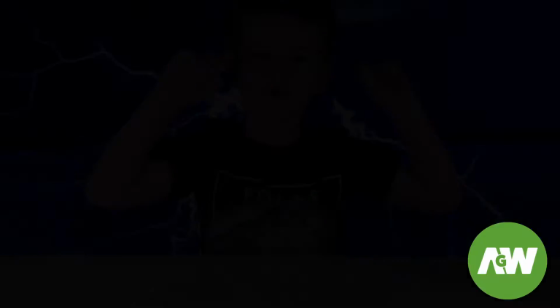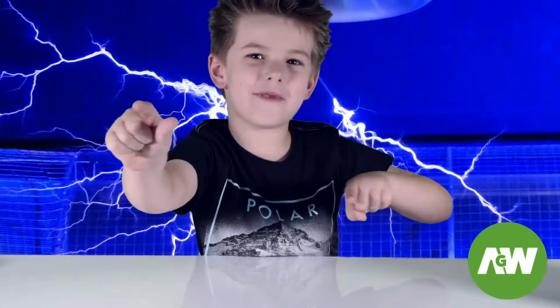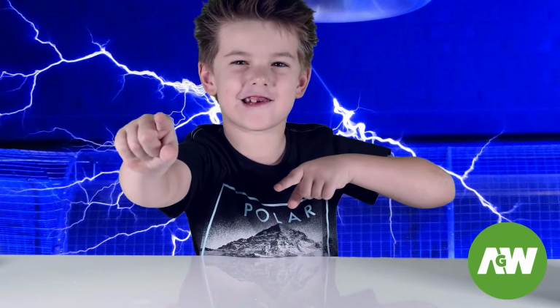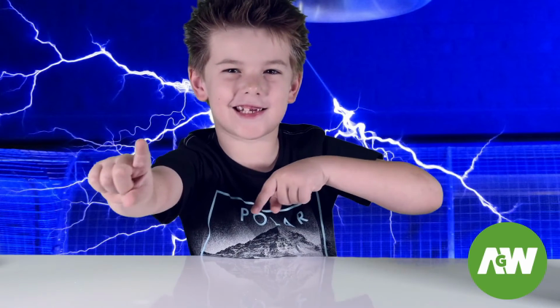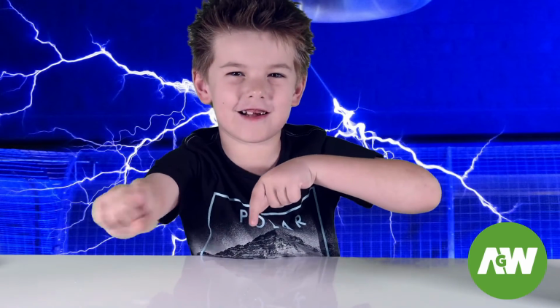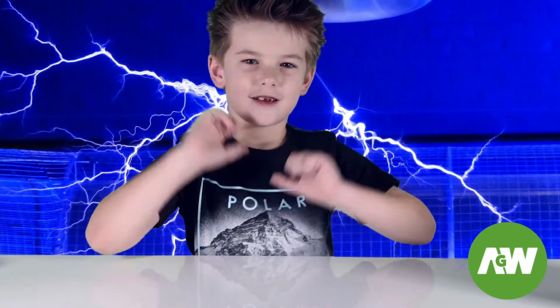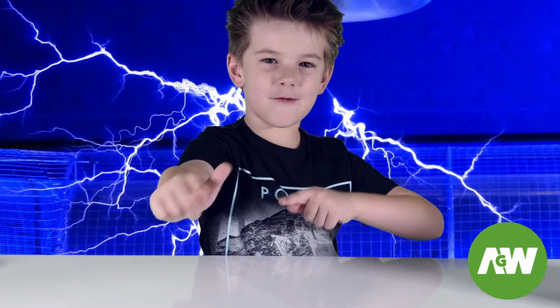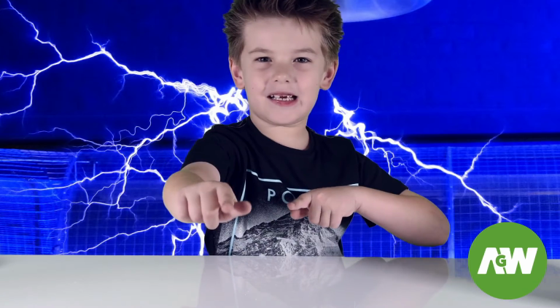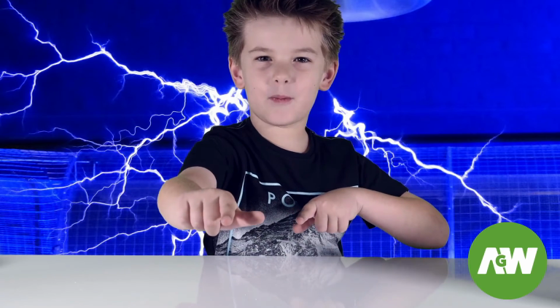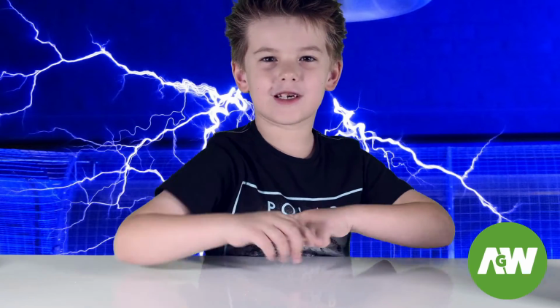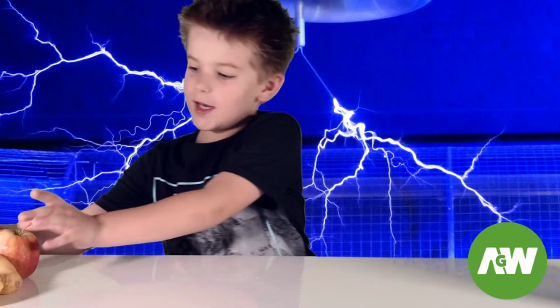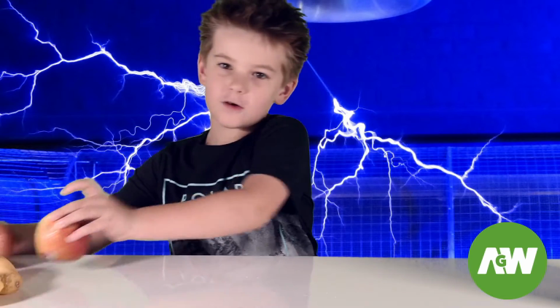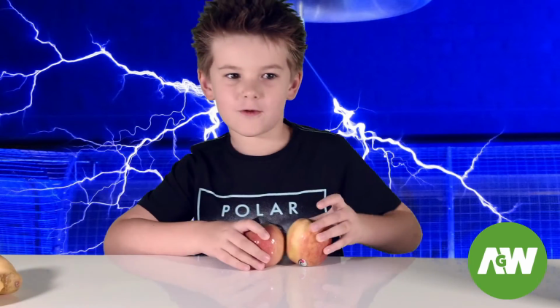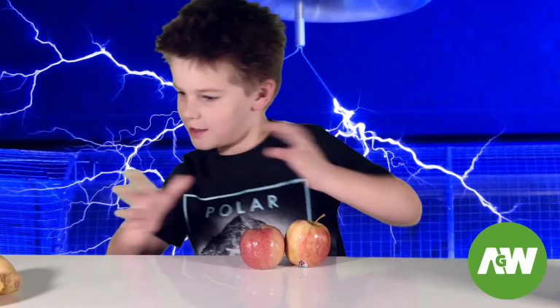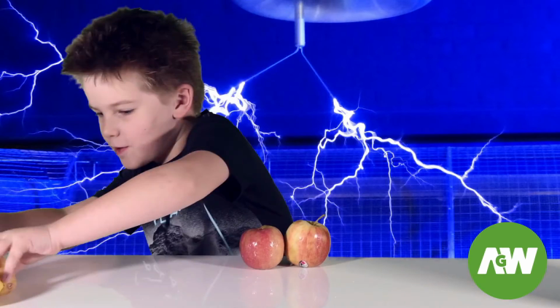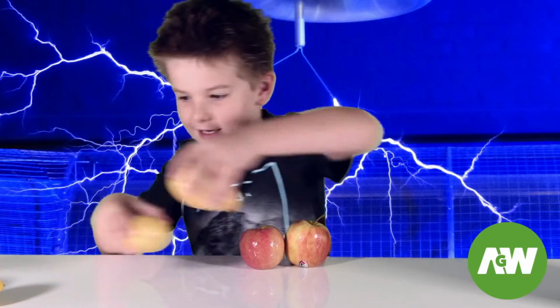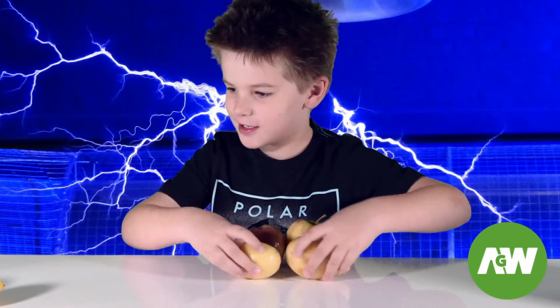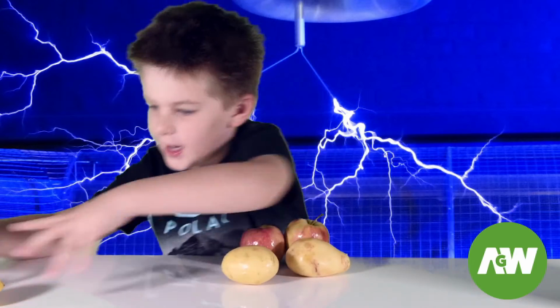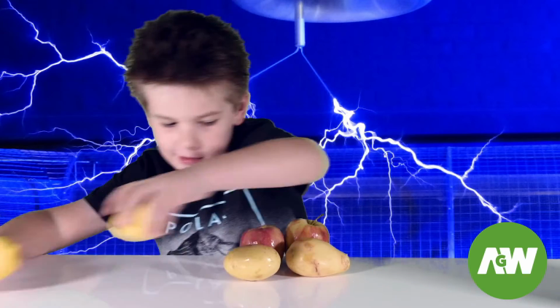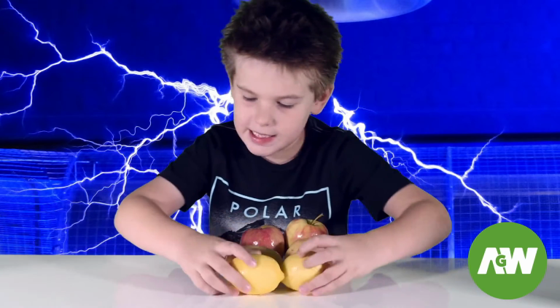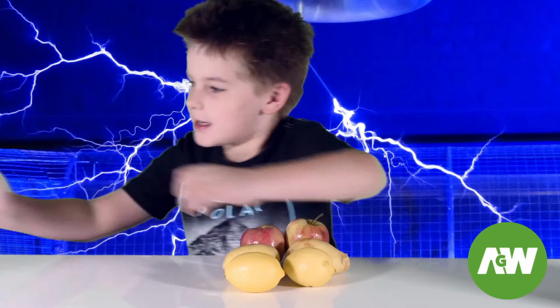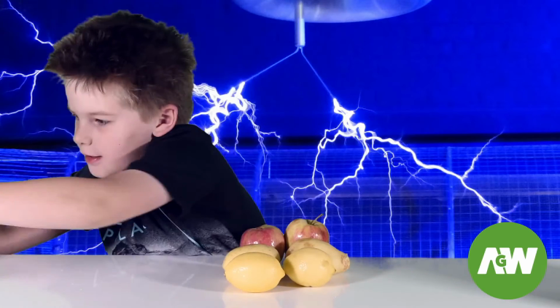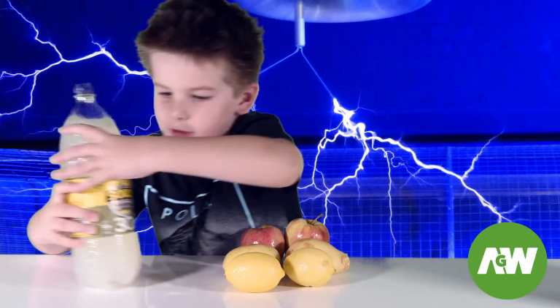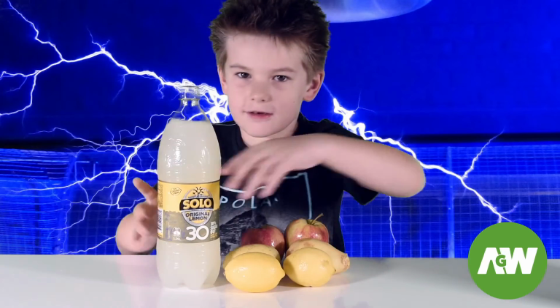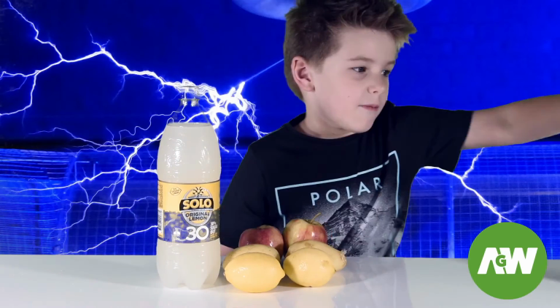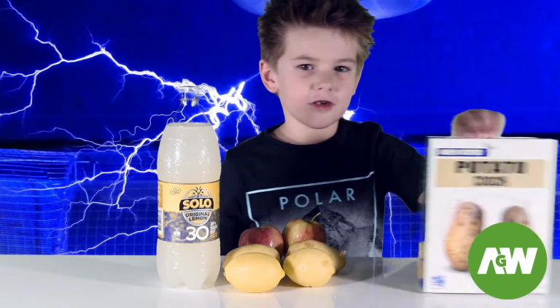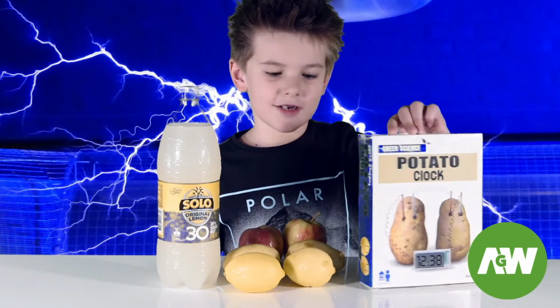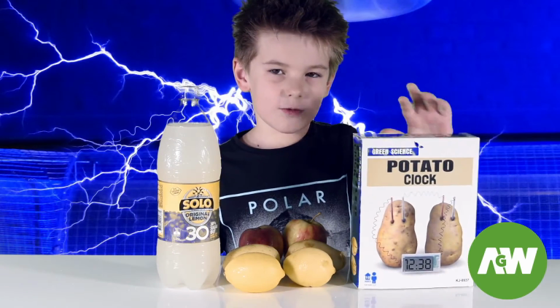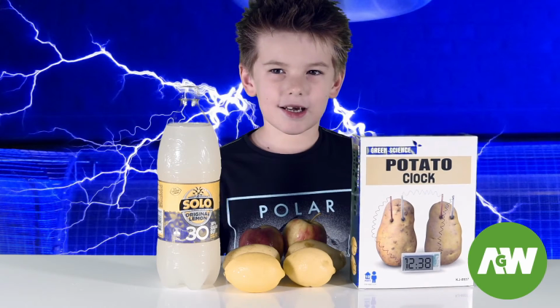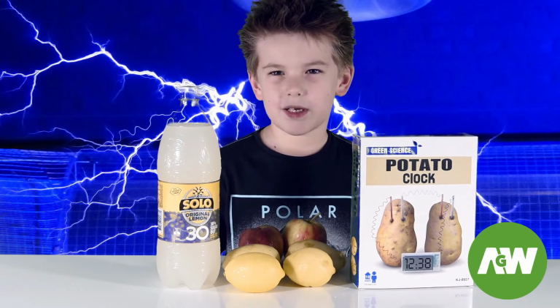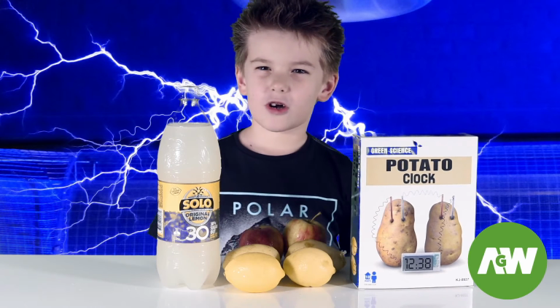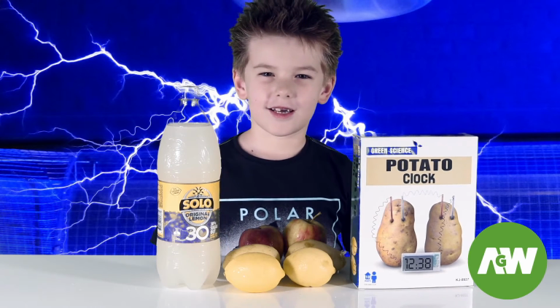Welcome back to the New Game Room. Today we're going to make readable batteries. We need two apples, two potatoes, two lemons and soda. And we're also going to need a green science potato clock kit.